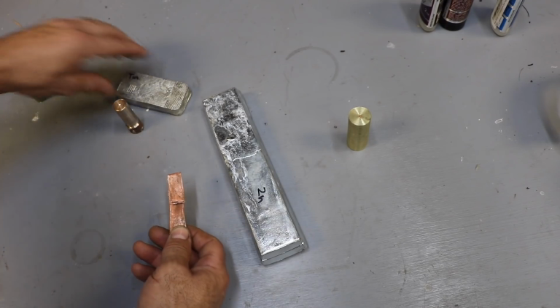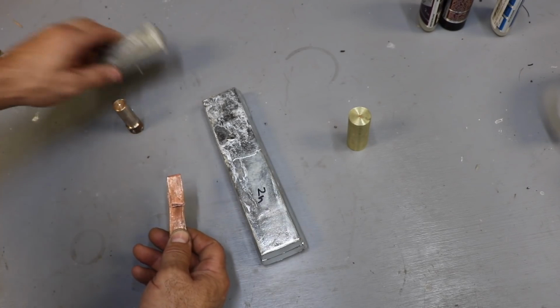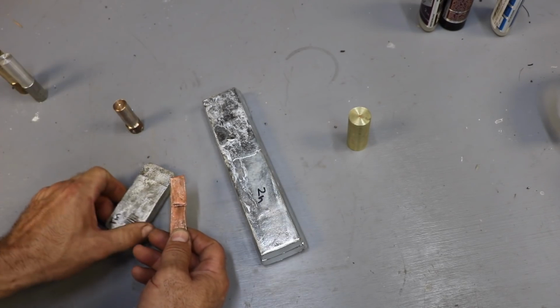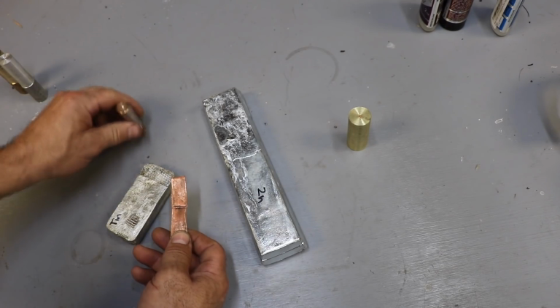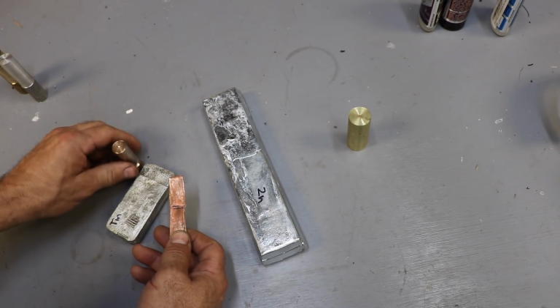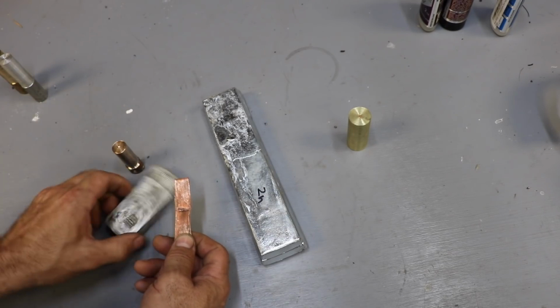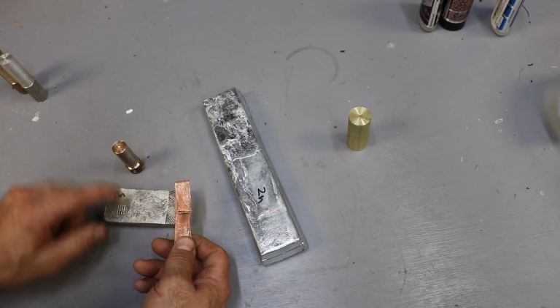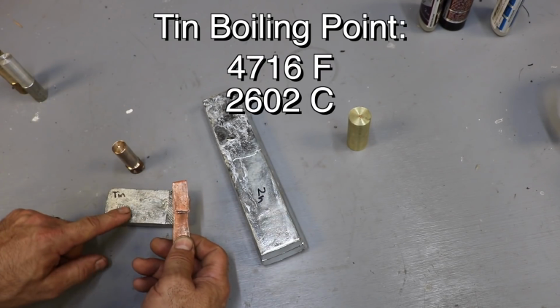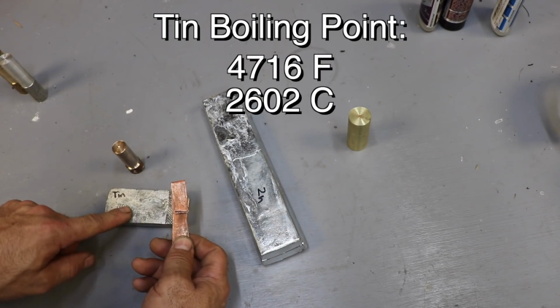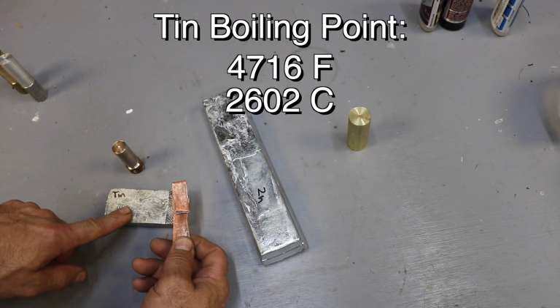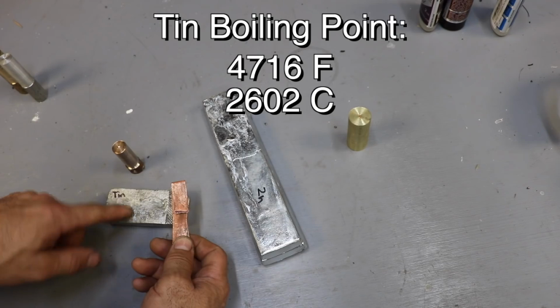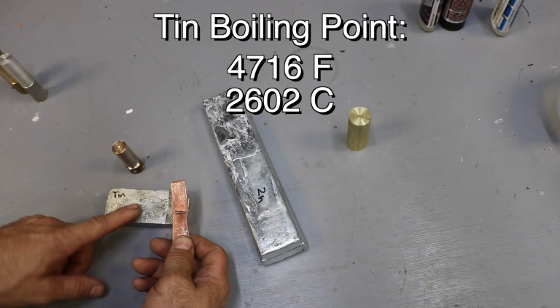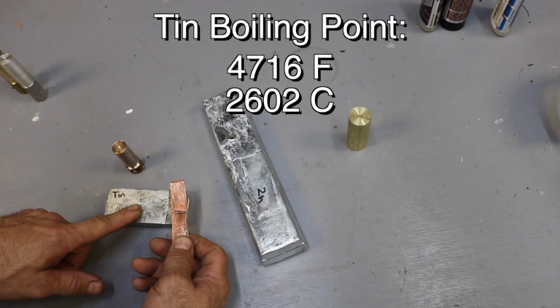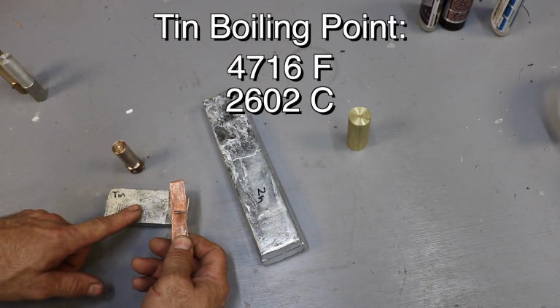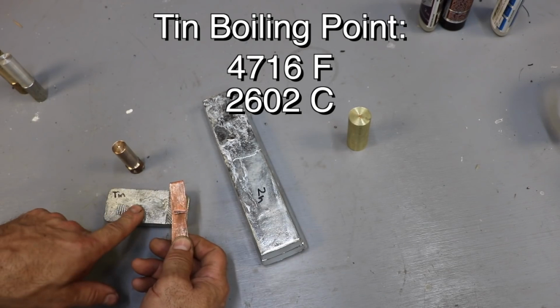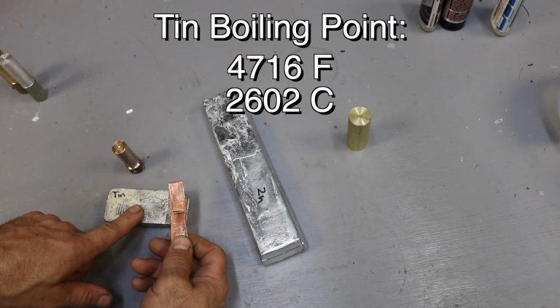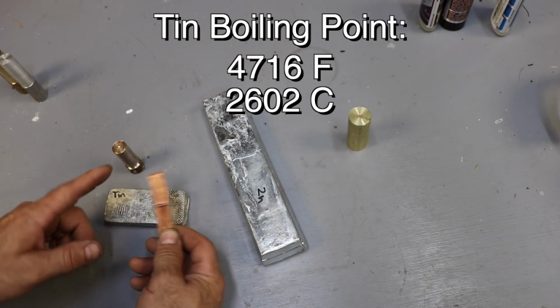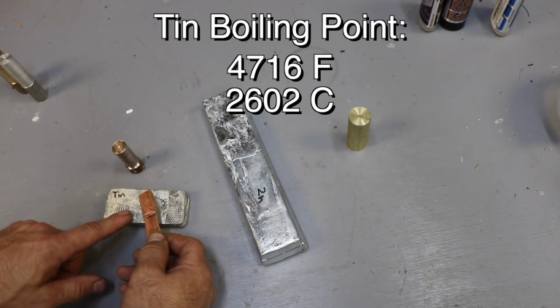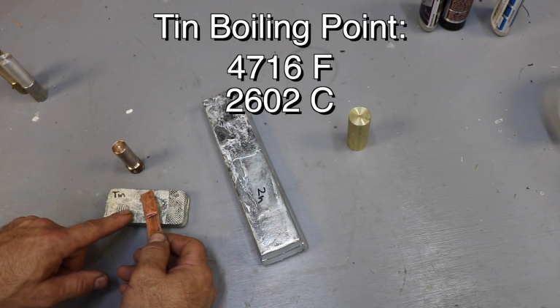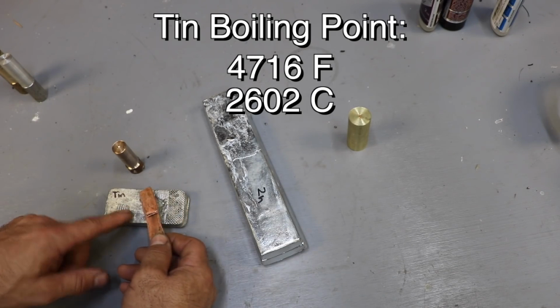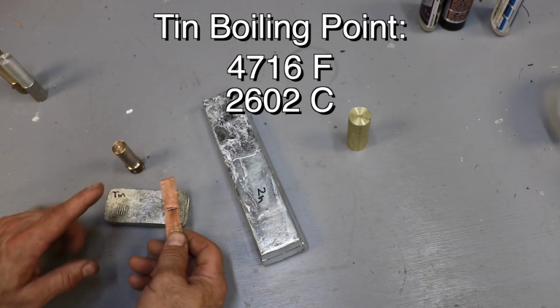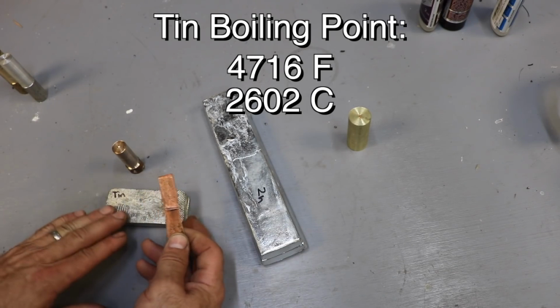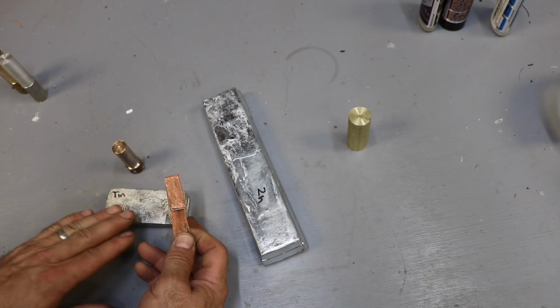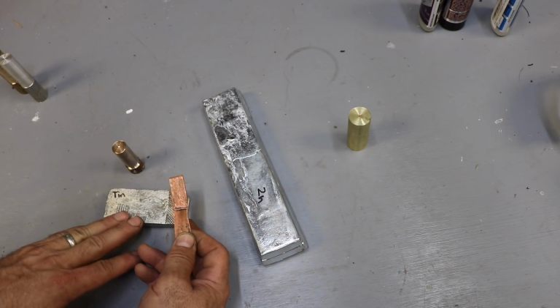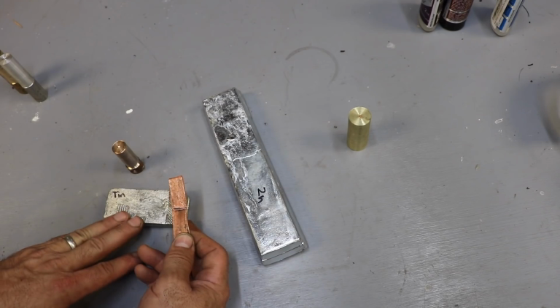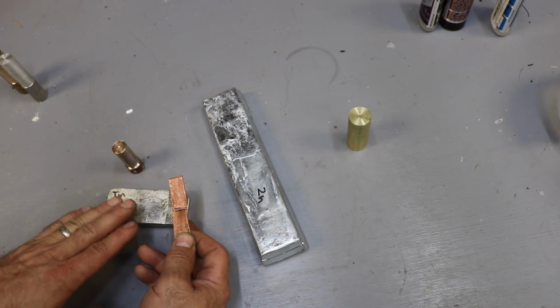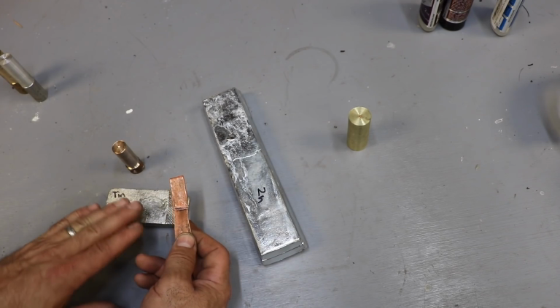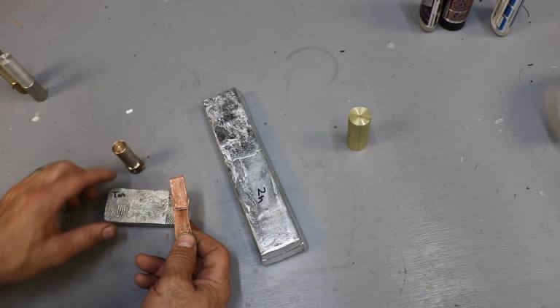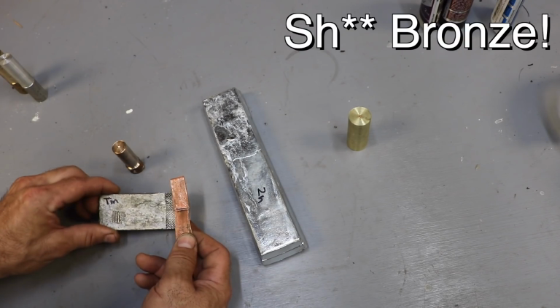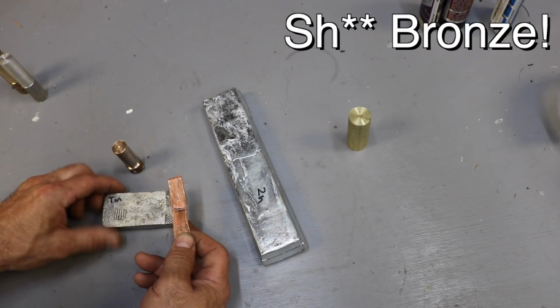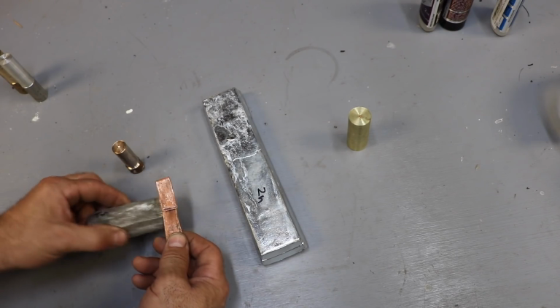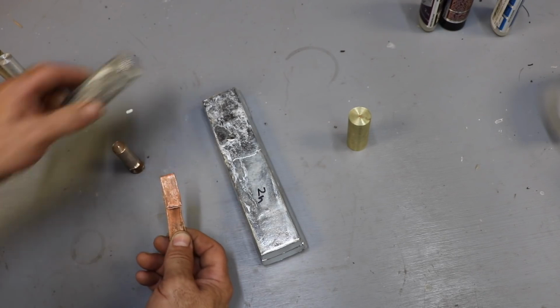I expect much the same with tin, because the boiling point of tin is actually even higher — it's like 4,700 Fahrenheit. So I don't think I'm going to have any issues there. Hopefully this is going to not give us that brittle, crappy alloy. We're going to try it and see.